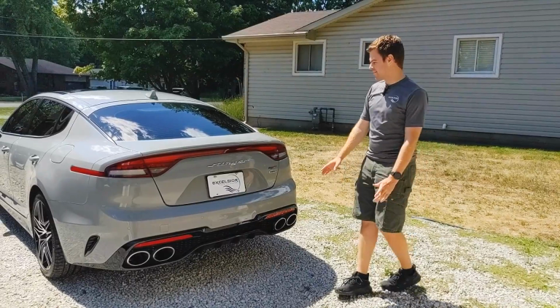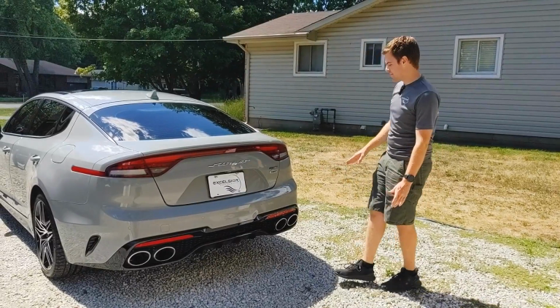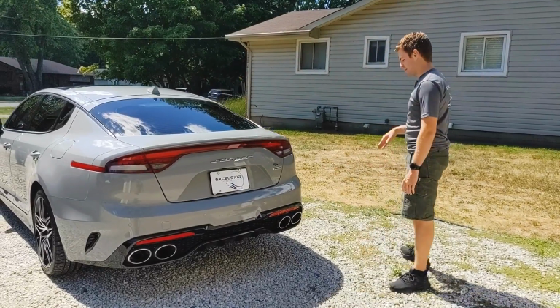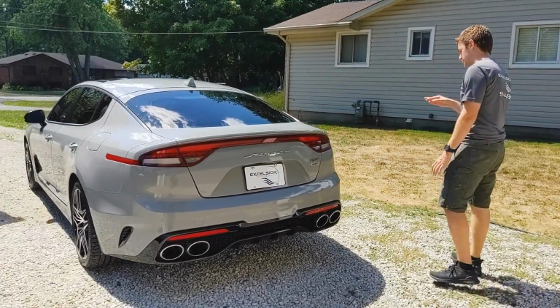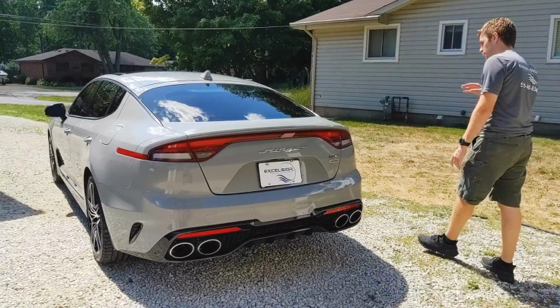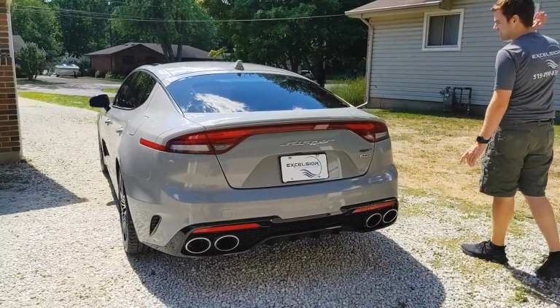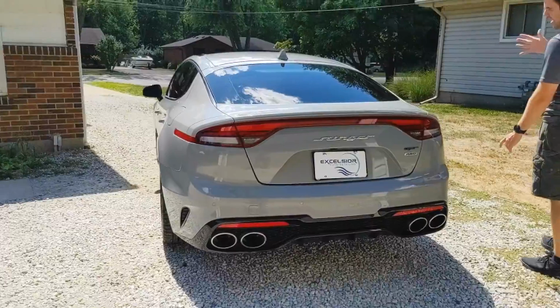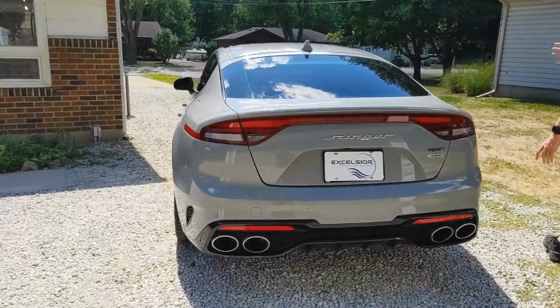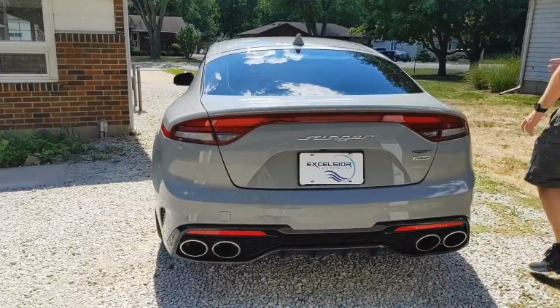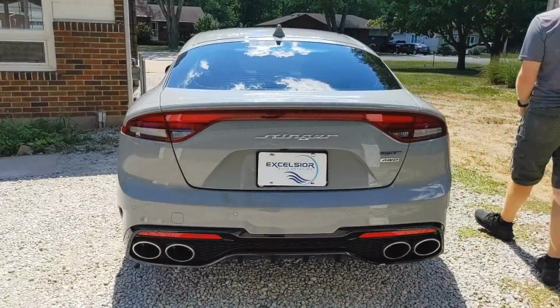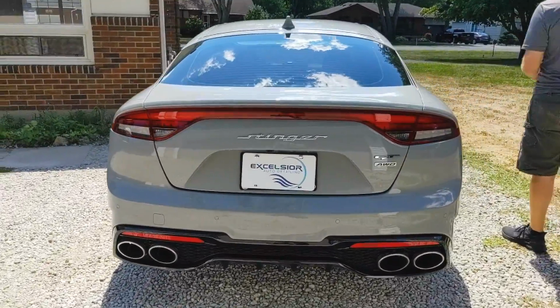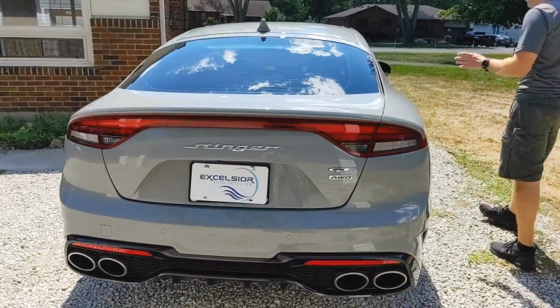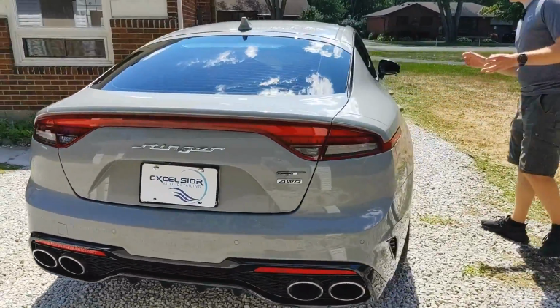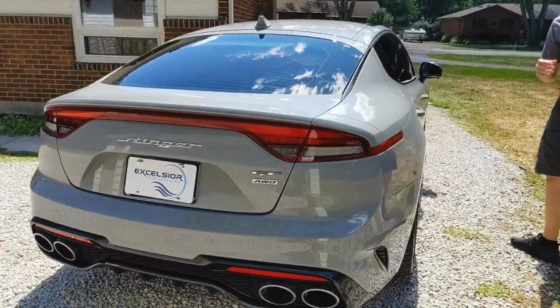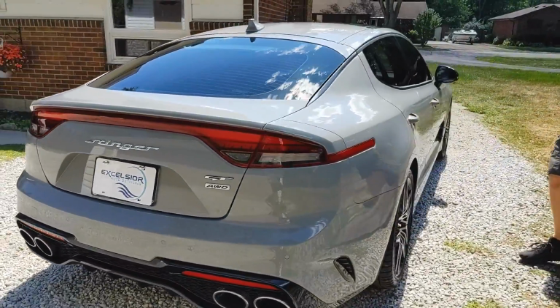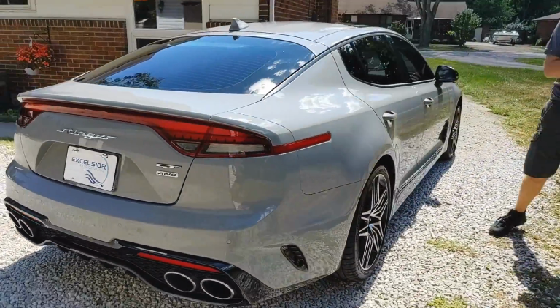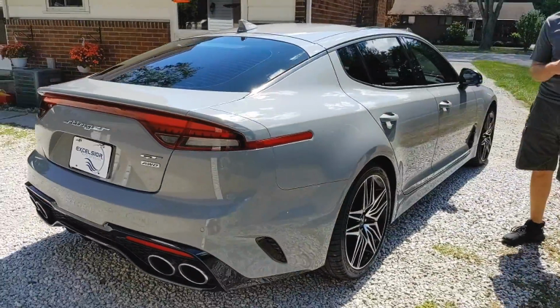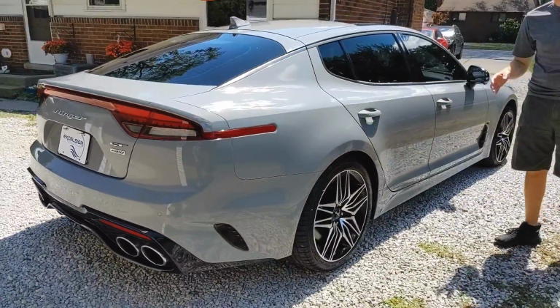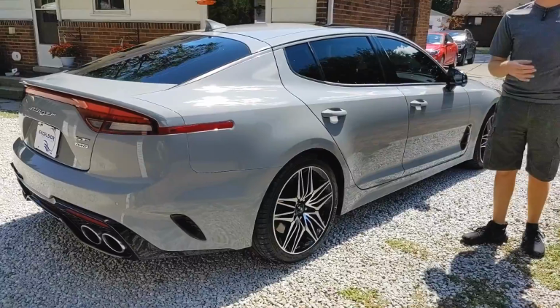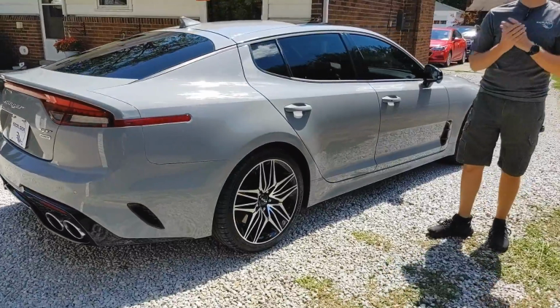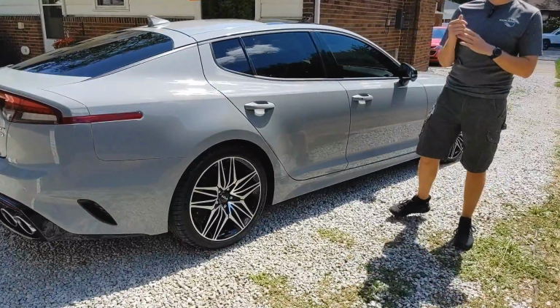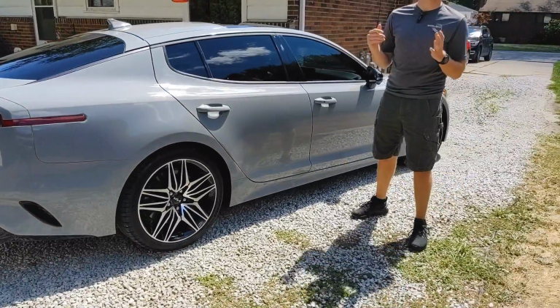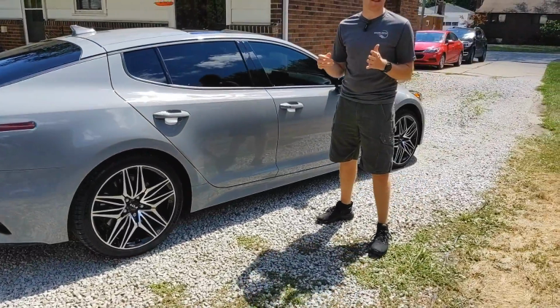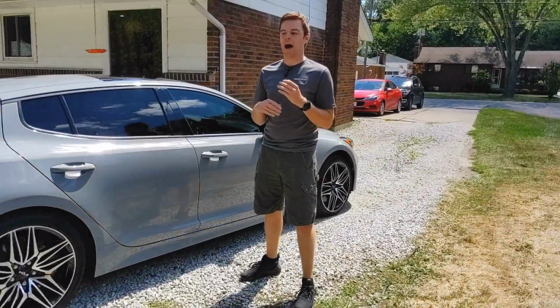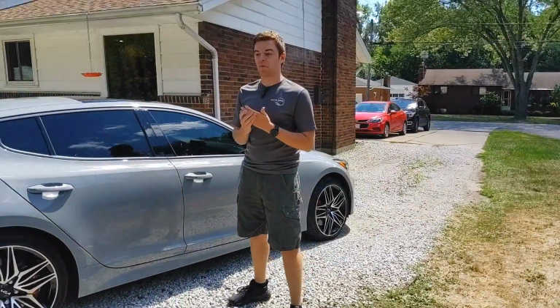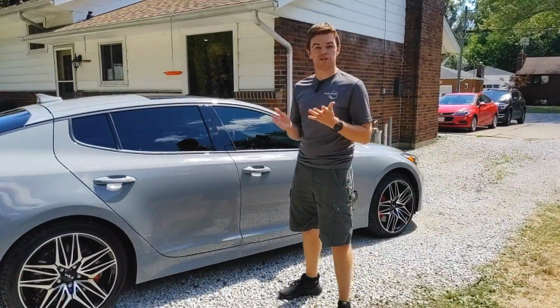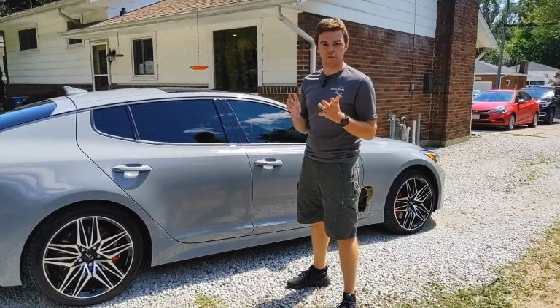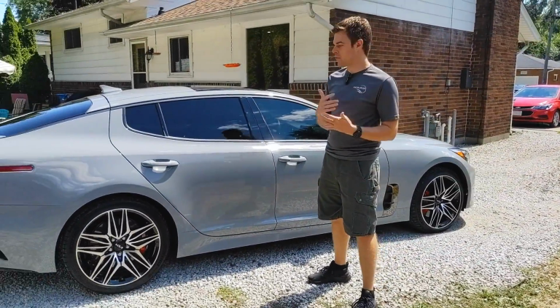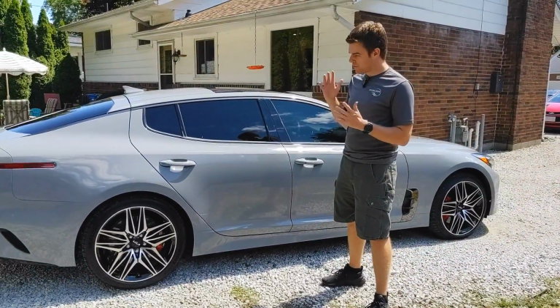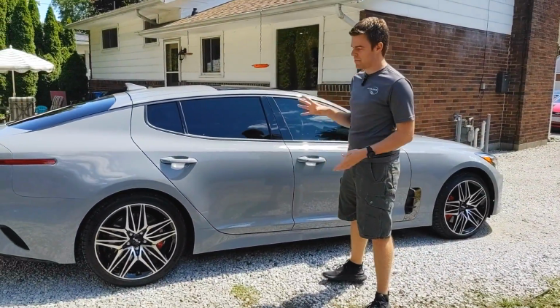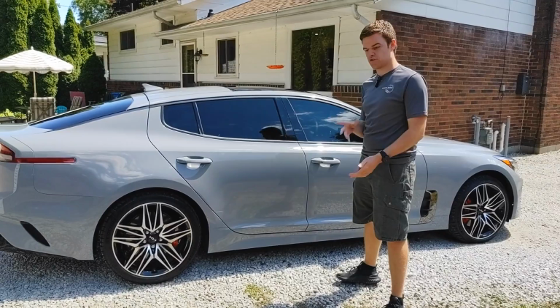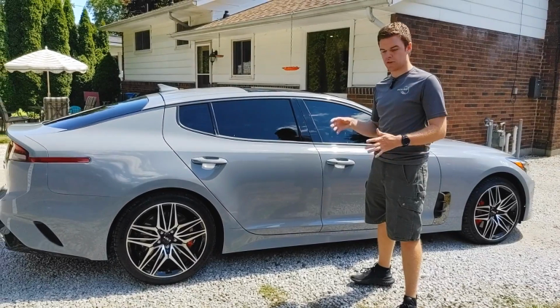Got a five-year ceramic, got the rims coated, and got the glass coated. This is most common with a lot of the newer vehicles we do — we tend to coat everything. We do have an interior package as well, but we don't do it as often. Most people are more focused on the paint, and that's totally okay.